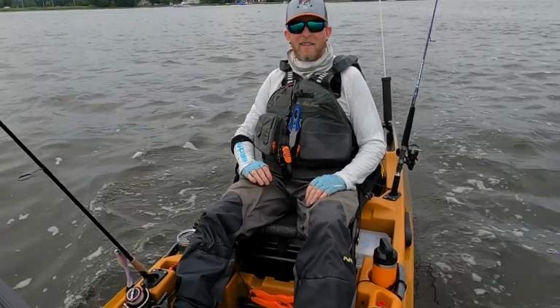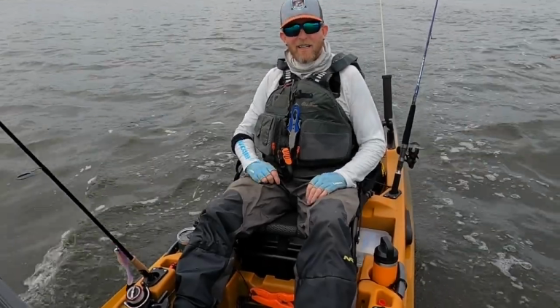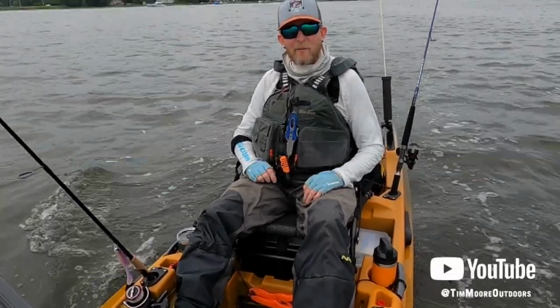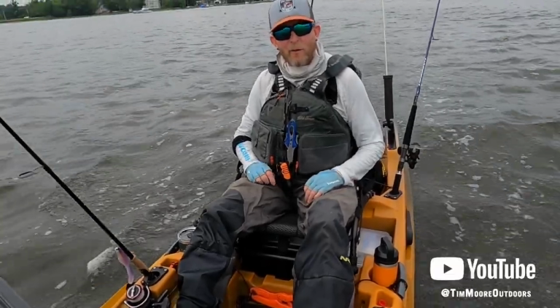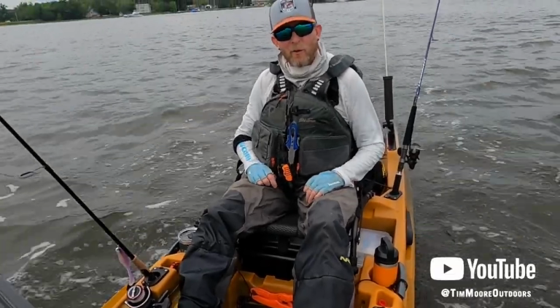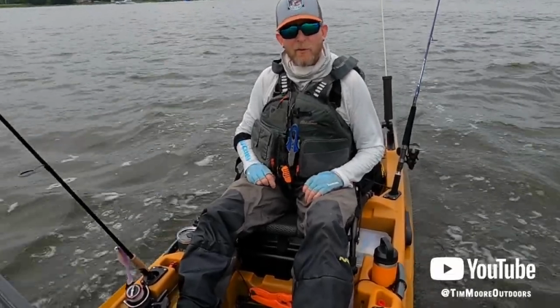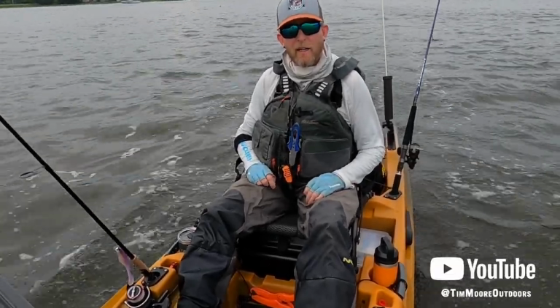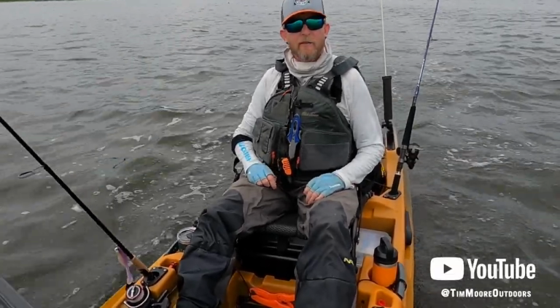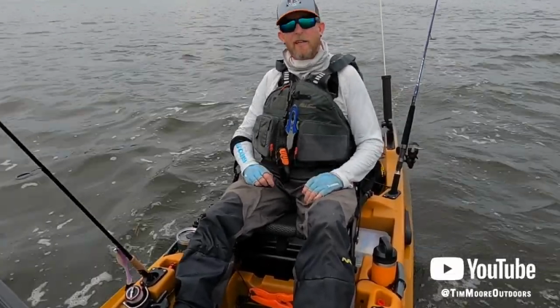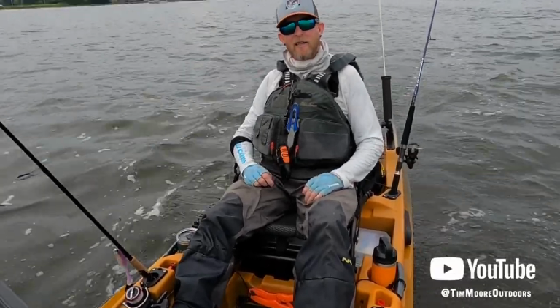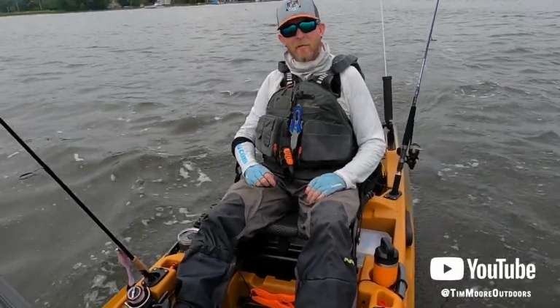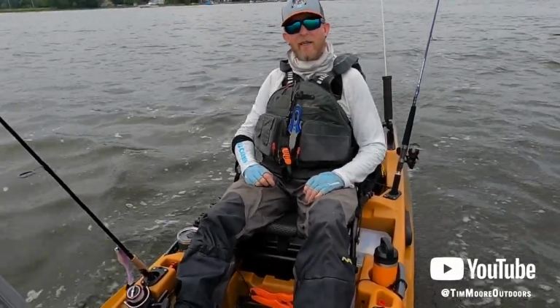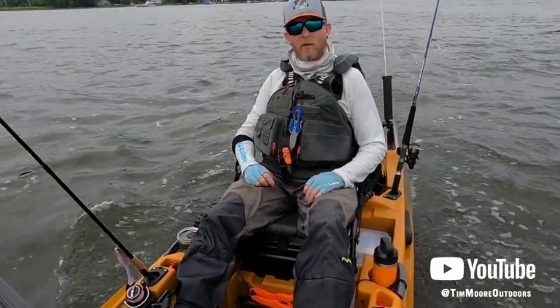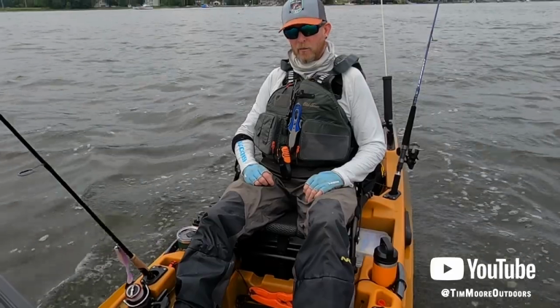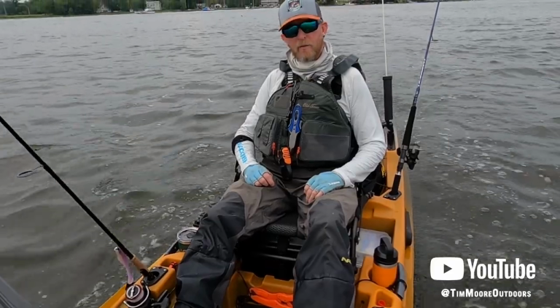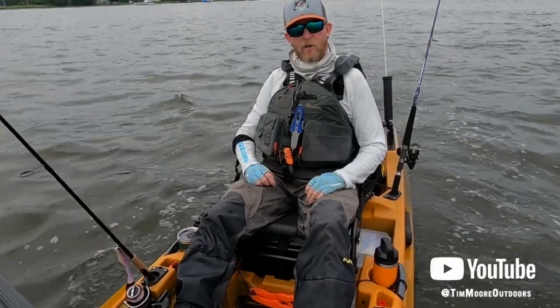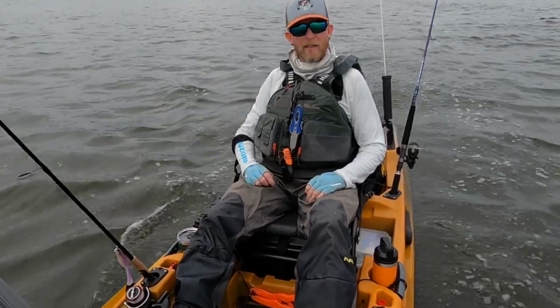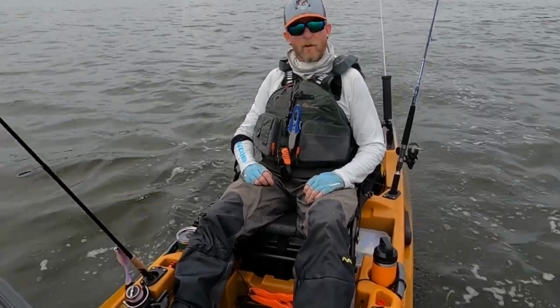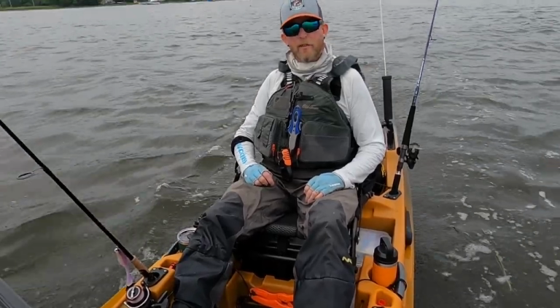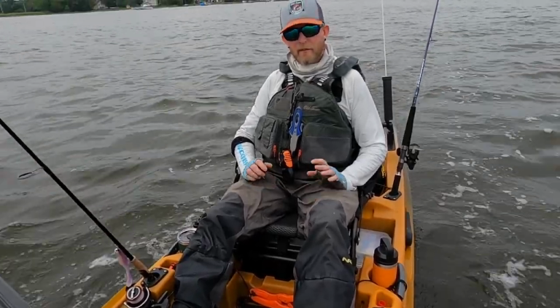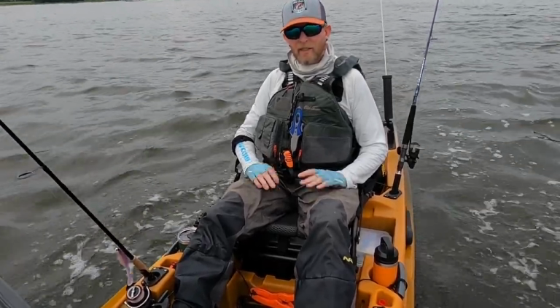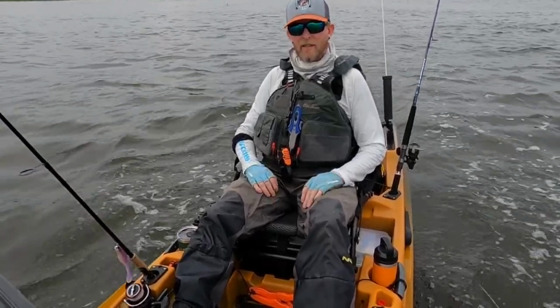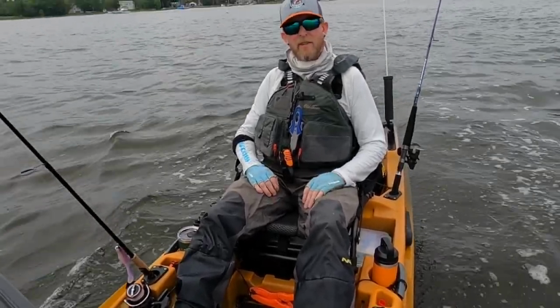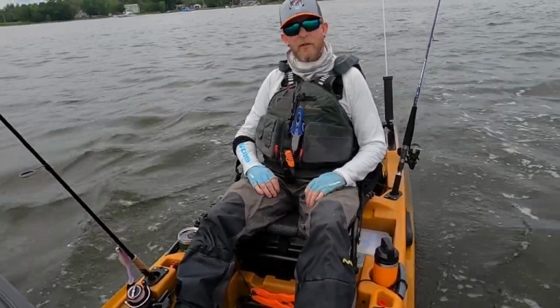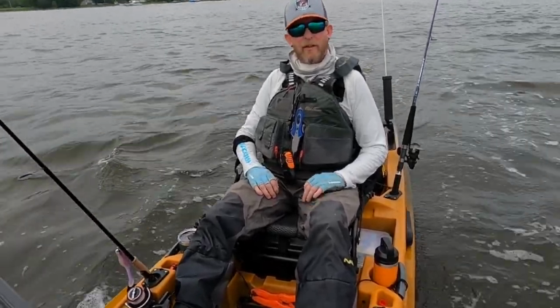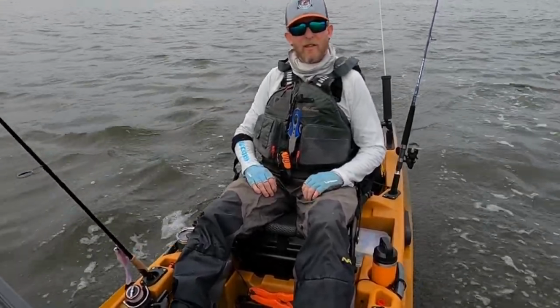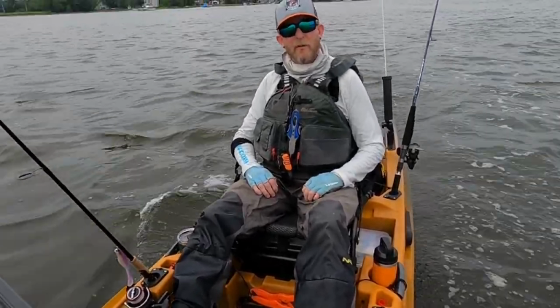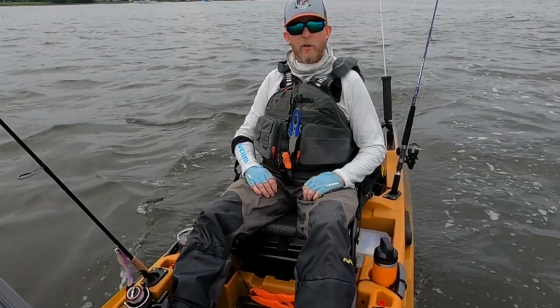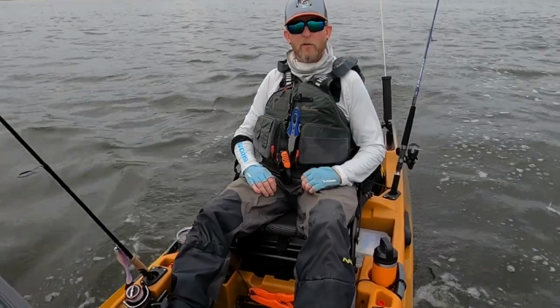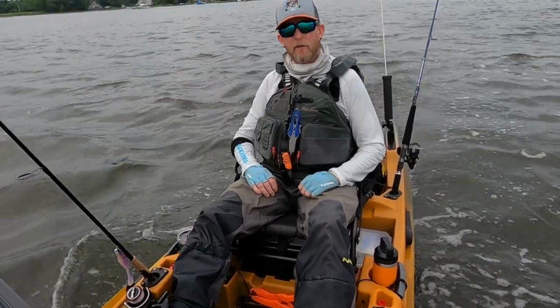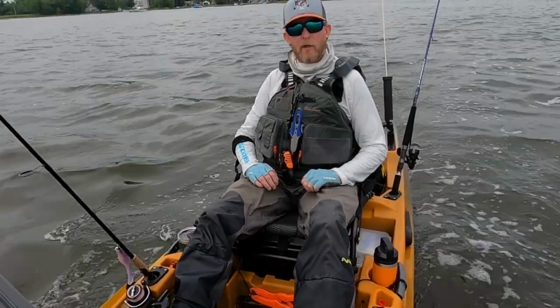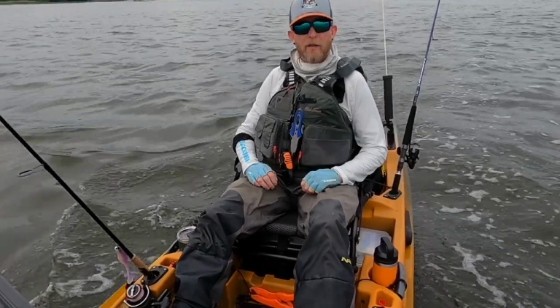Hi, I'm Tim Moore with Old Town Canoes and Kayaks. Today I am in my Old Town Sportsman Autopilot 136. I'm in an estuary on the New Hampshire coast fishing for striped bass.